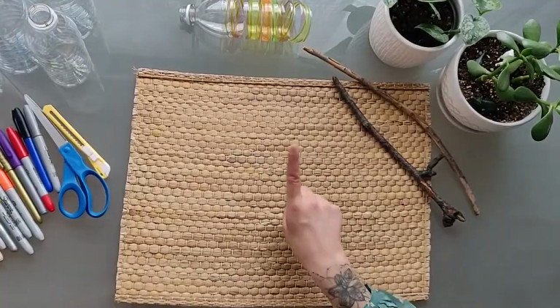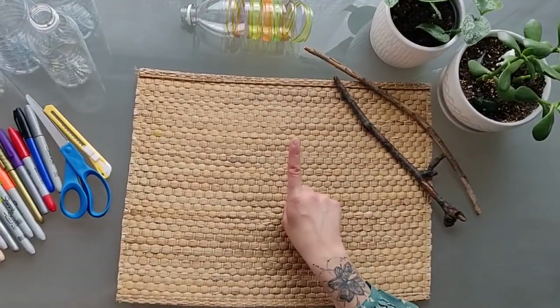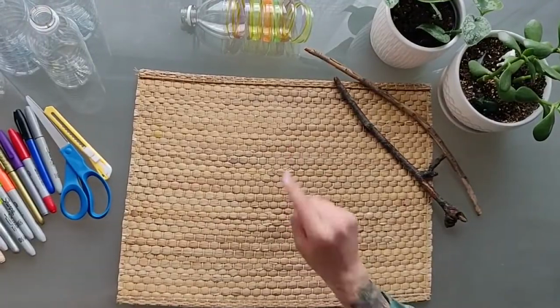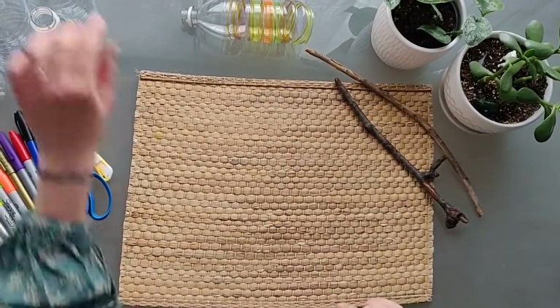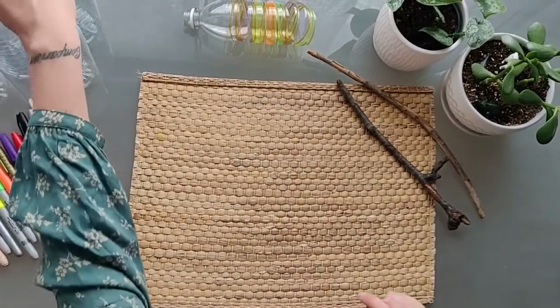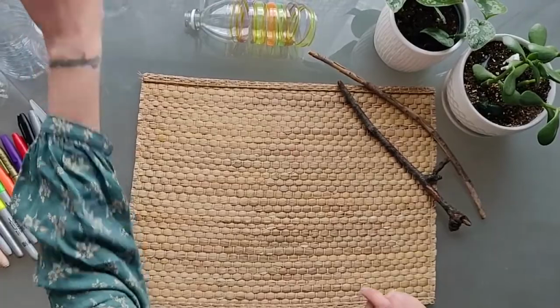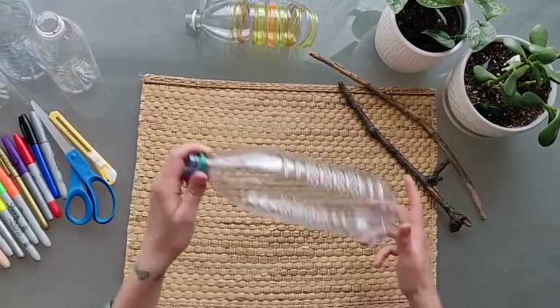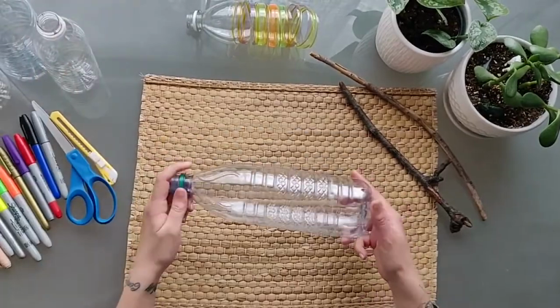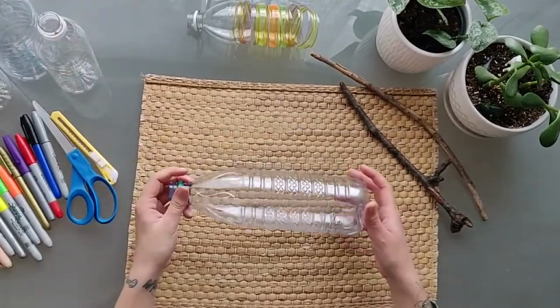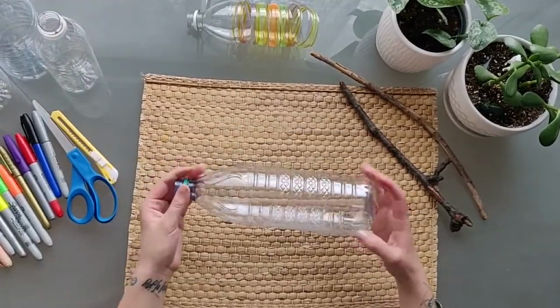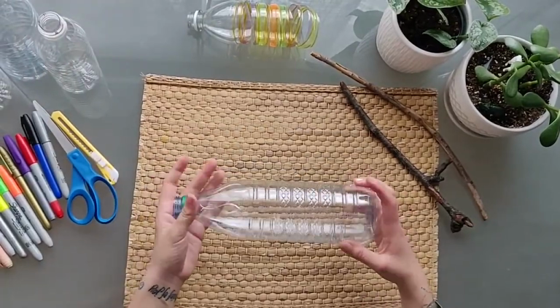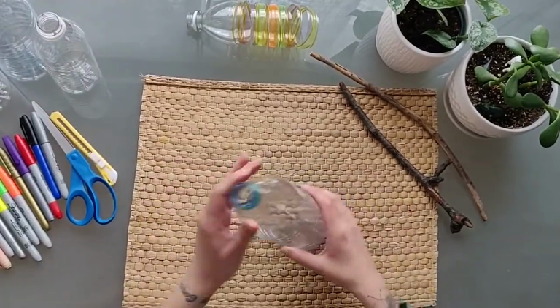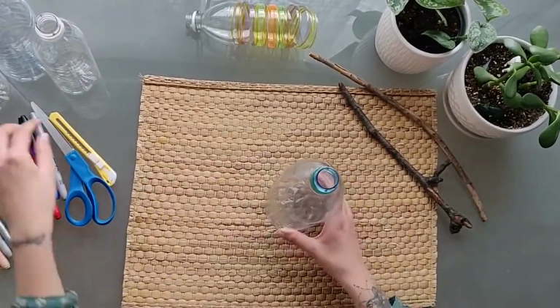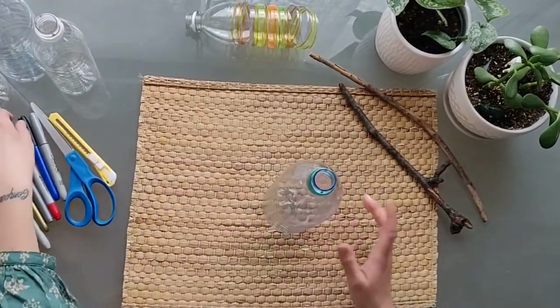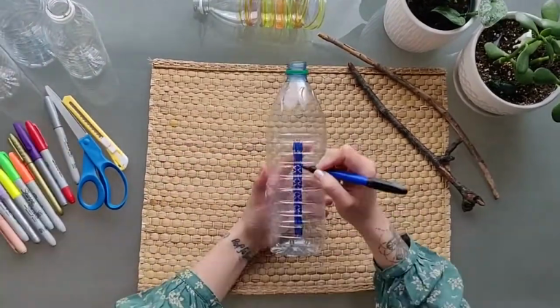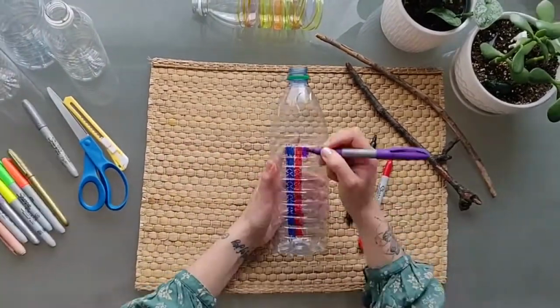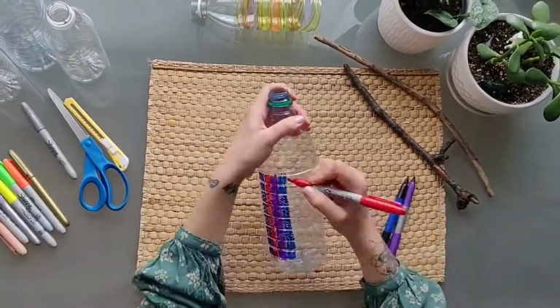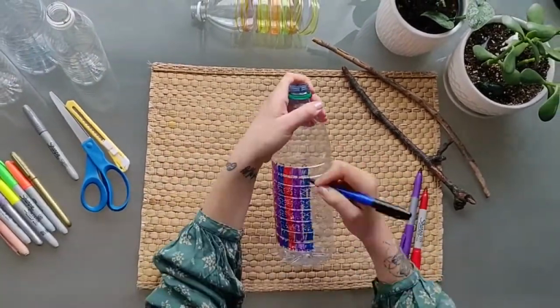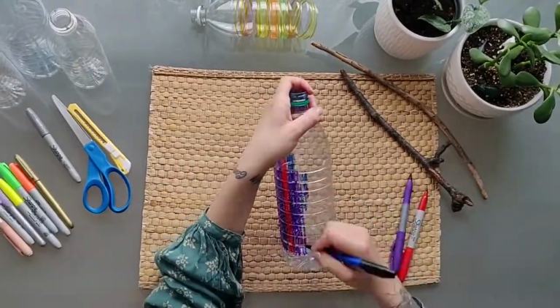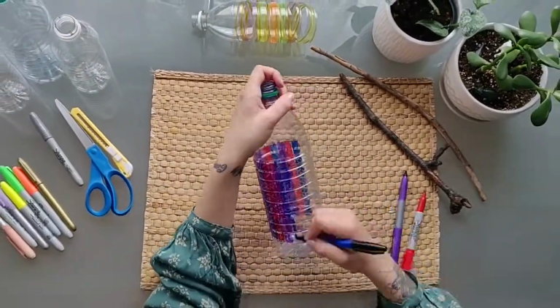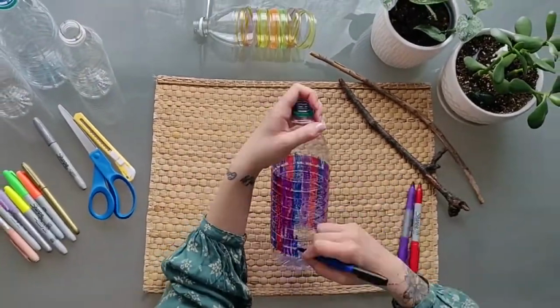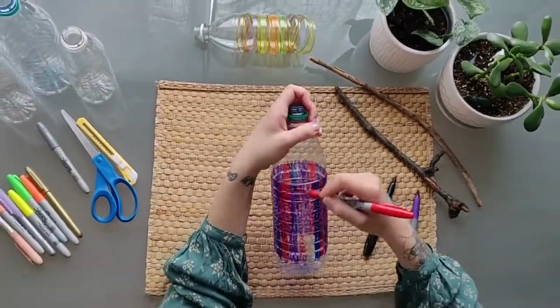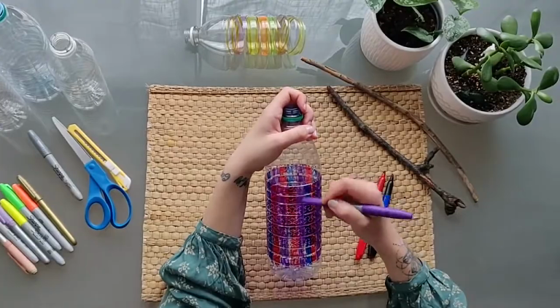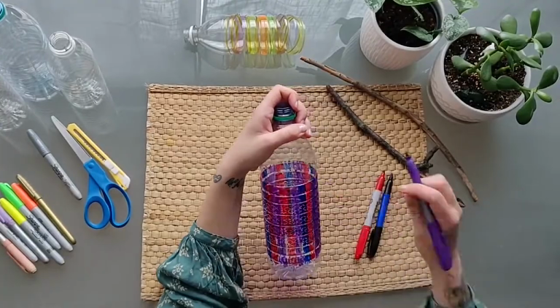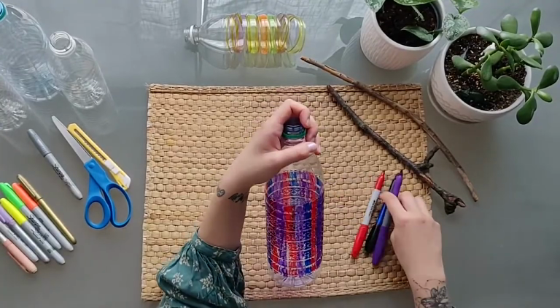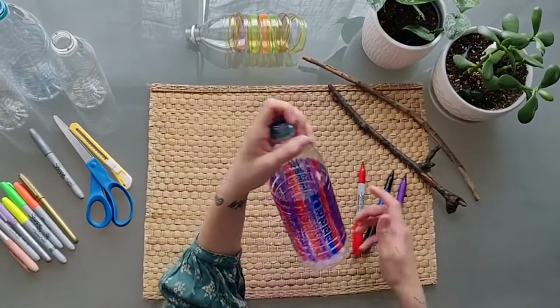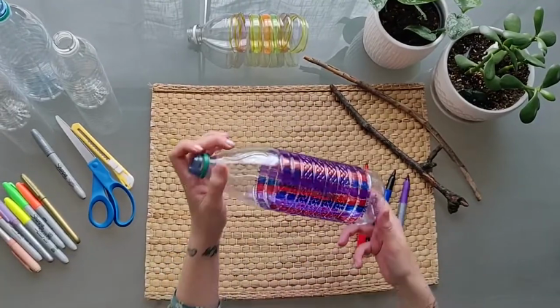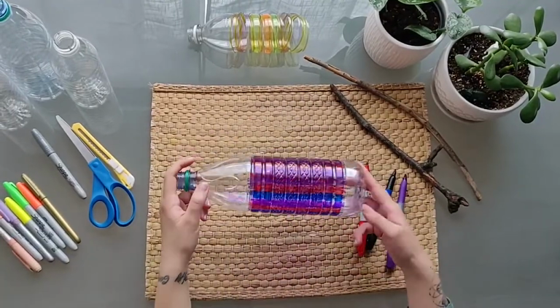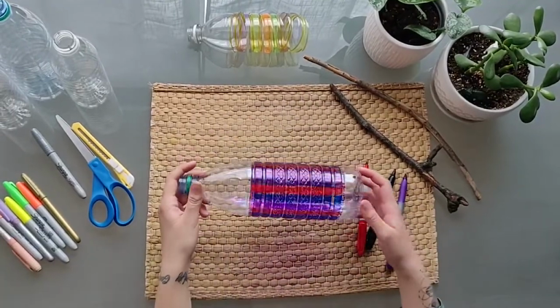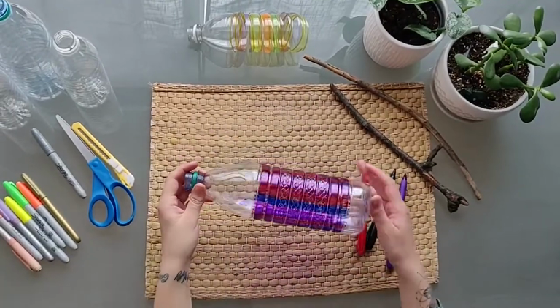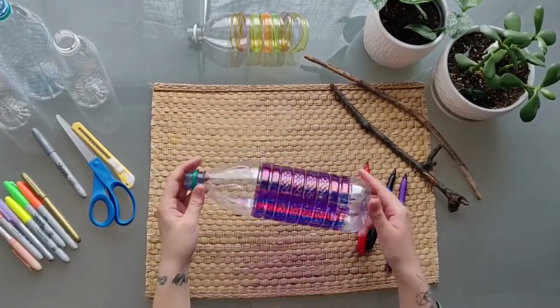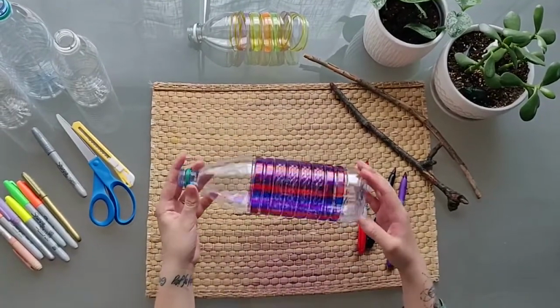Step 1: Color. Make sure you're using permanent markers because washable markers won't stay. Color the outside of your plastic bottles using whatever colors and patterns you like.